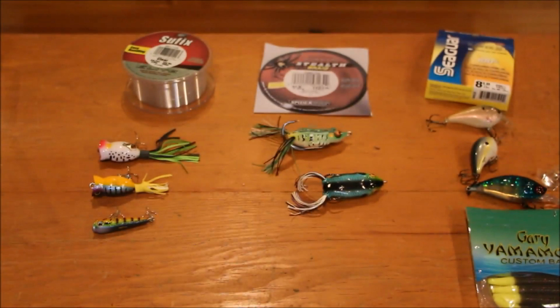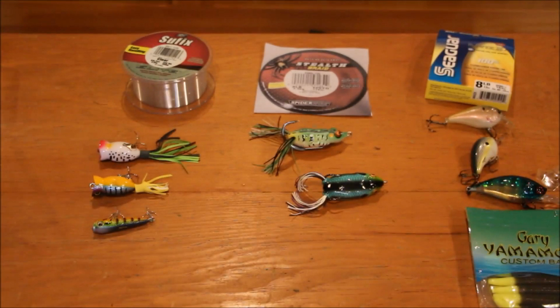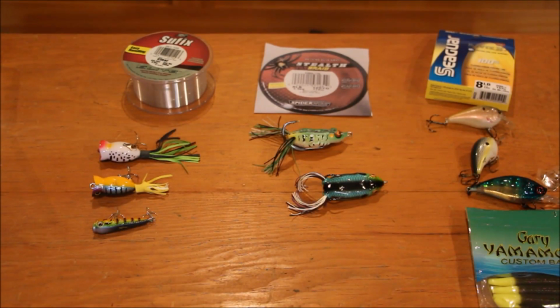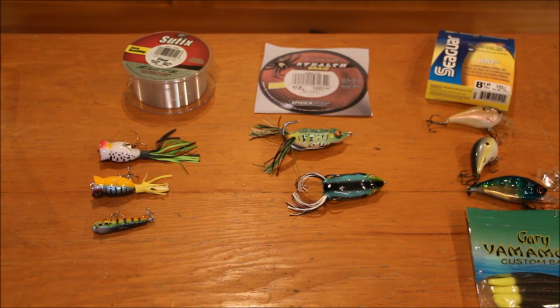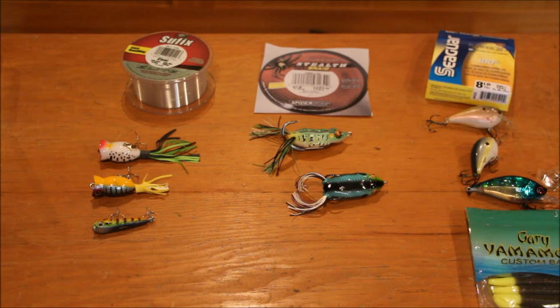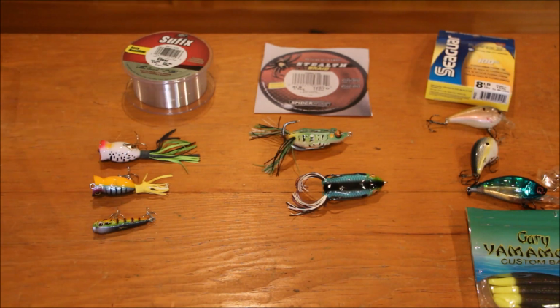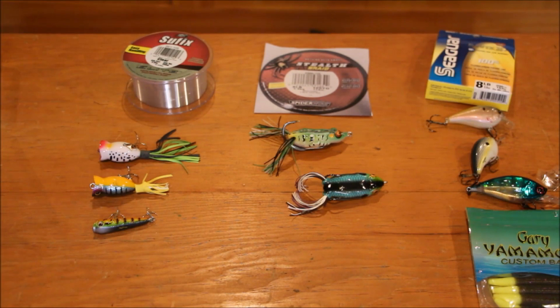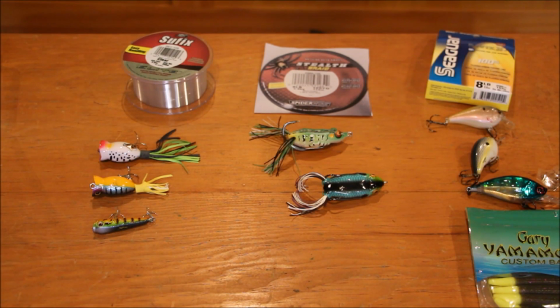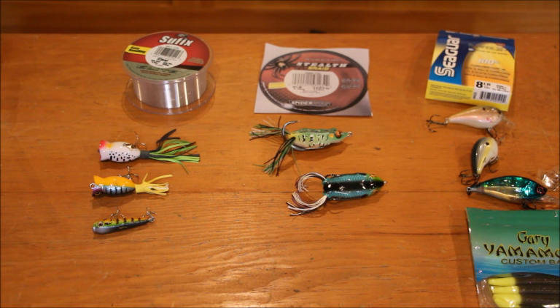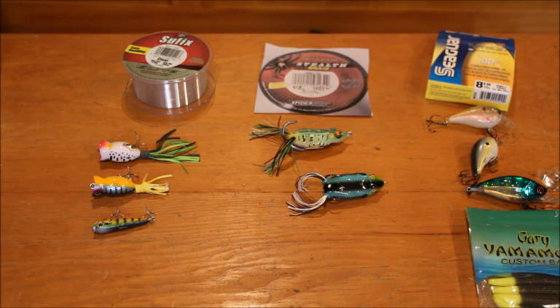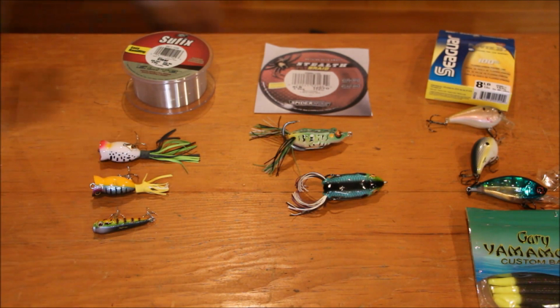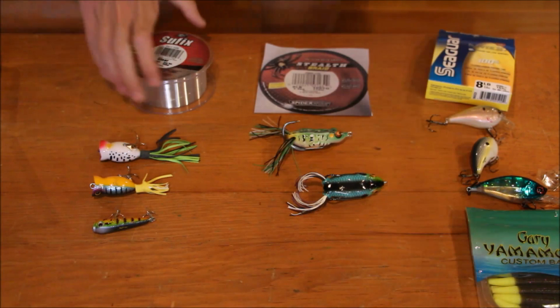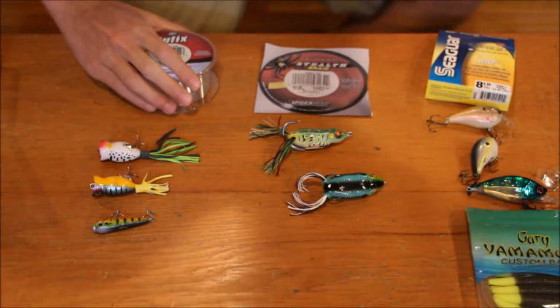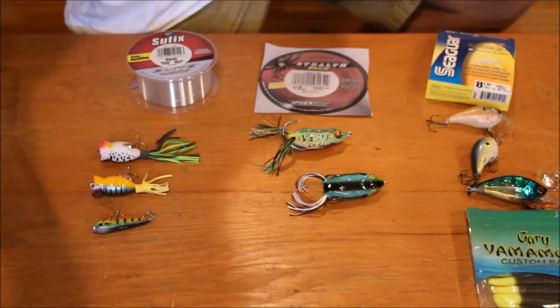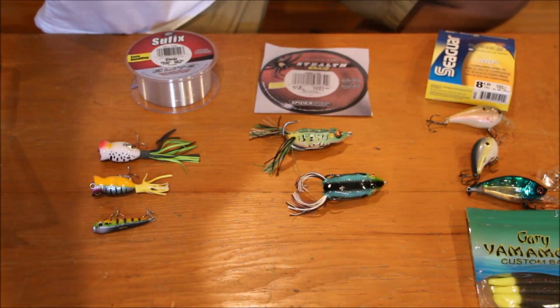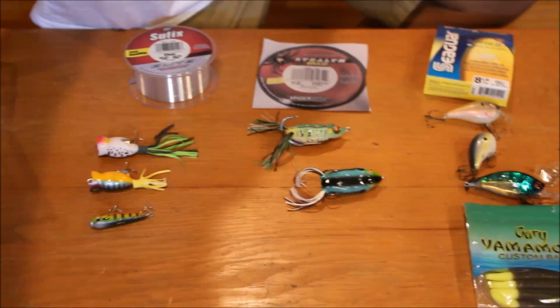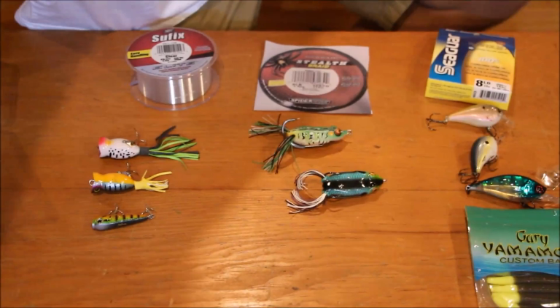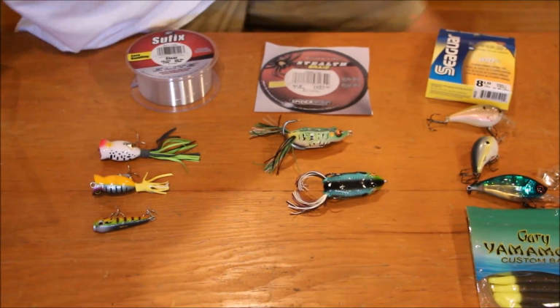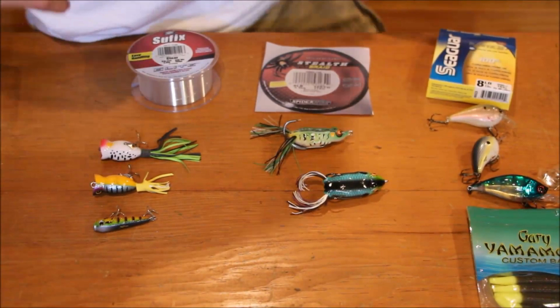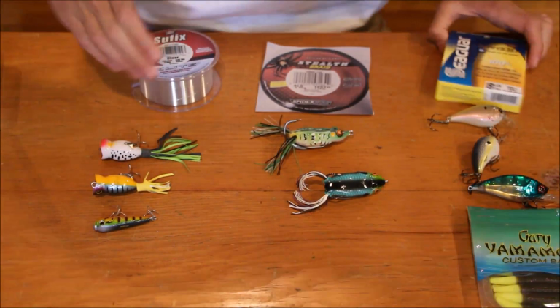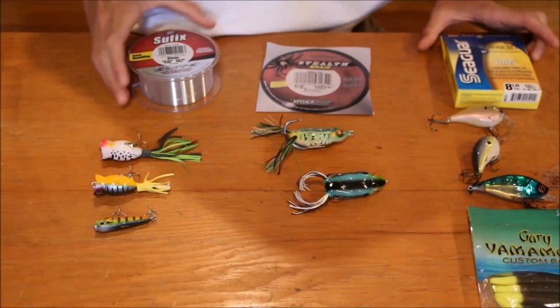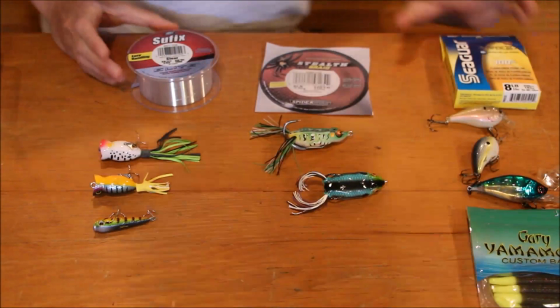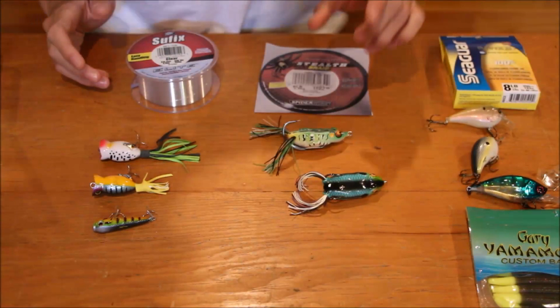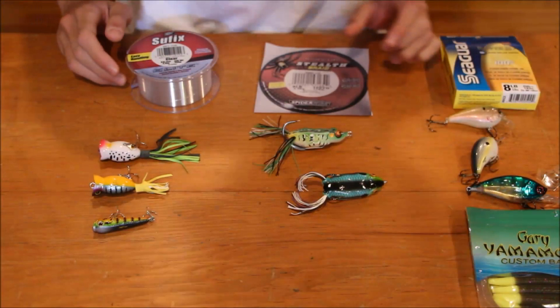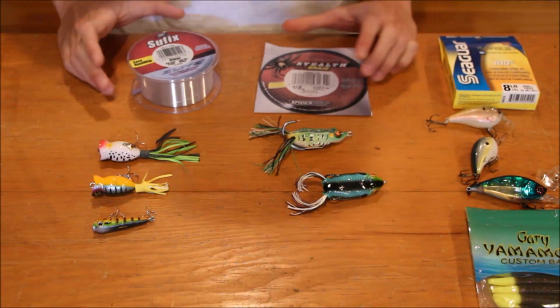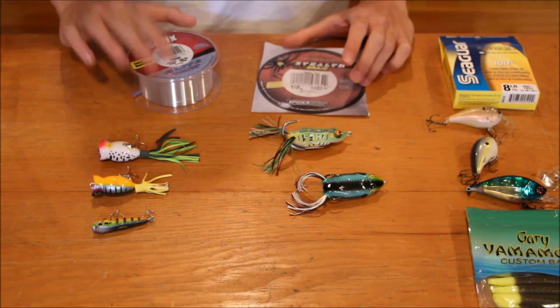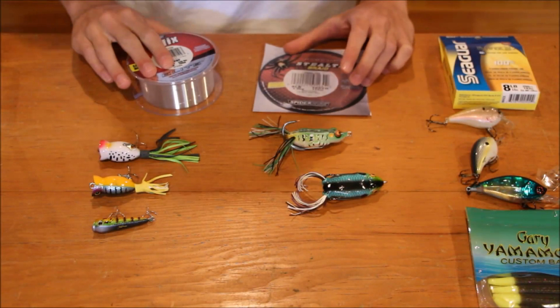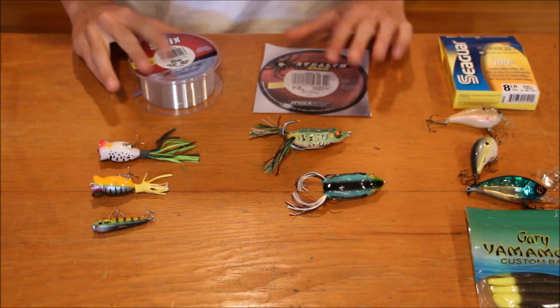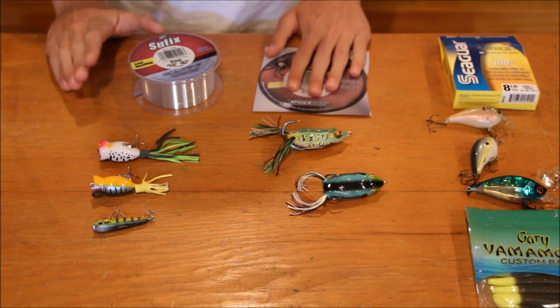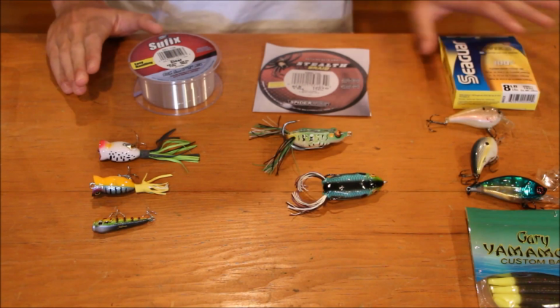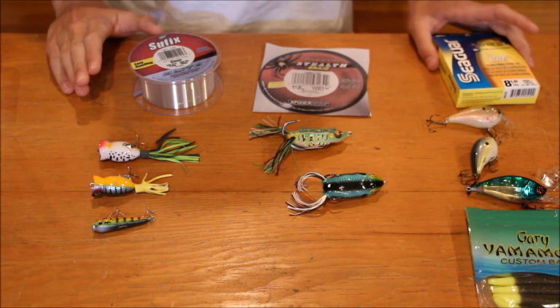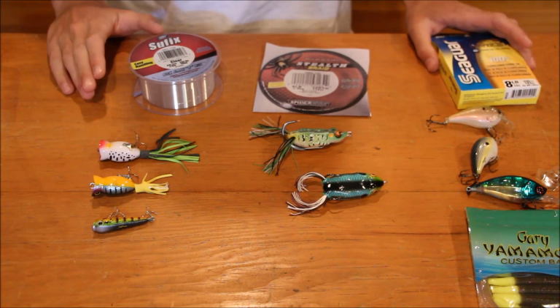Hey guys, welcome back to Cast TV. Today I'm going to be explaining which types of line to use for which type of lure. There are three main types of line: the monofilament, the braid, and the fluorocarbon.